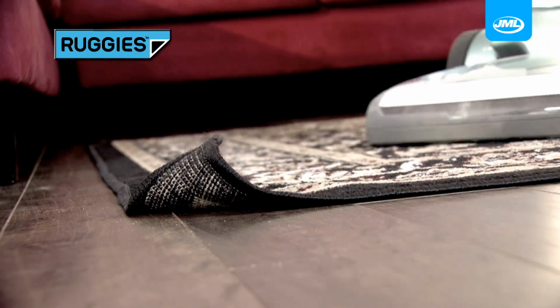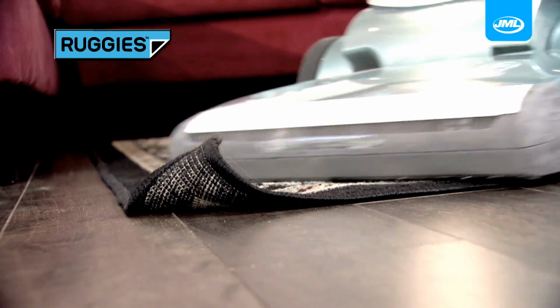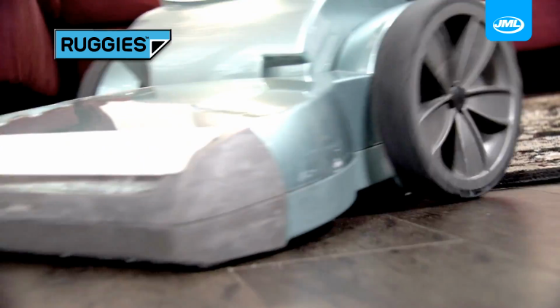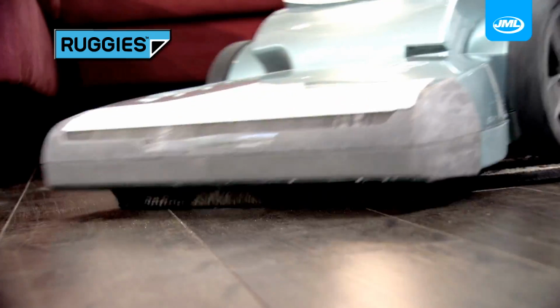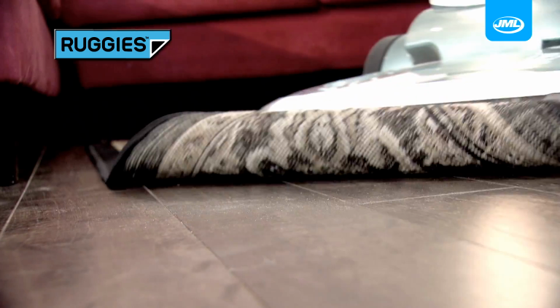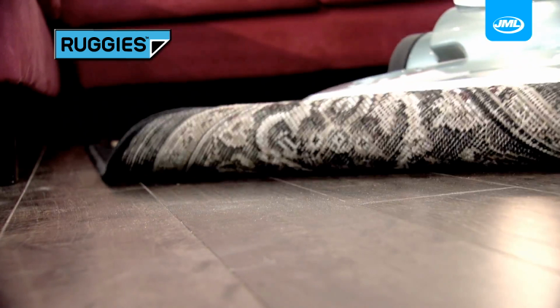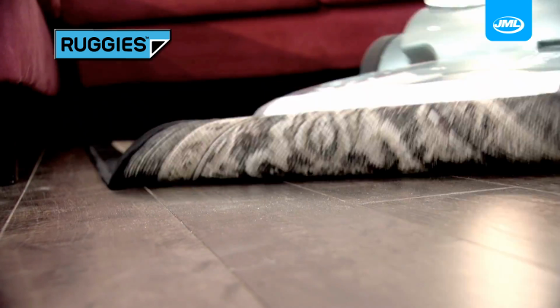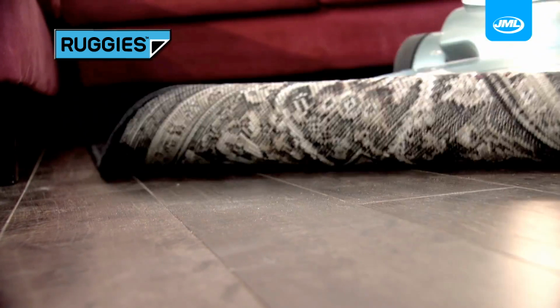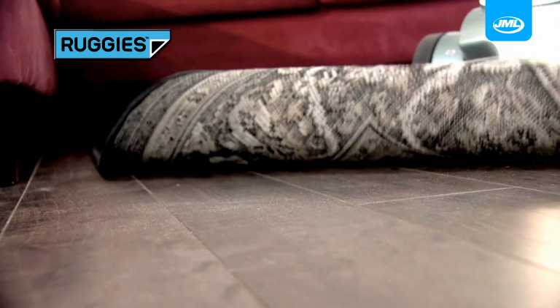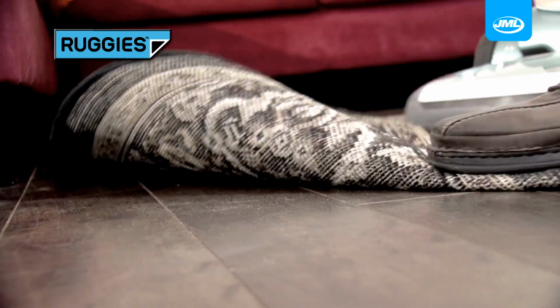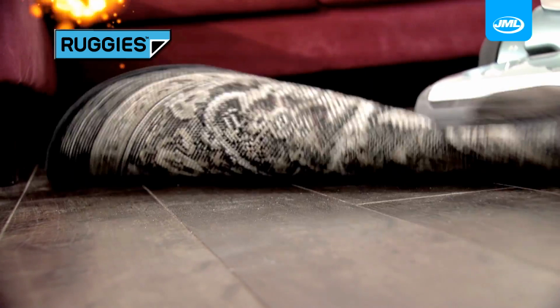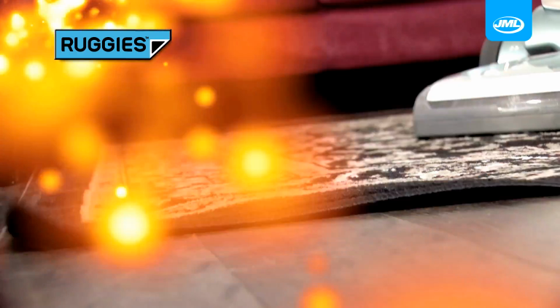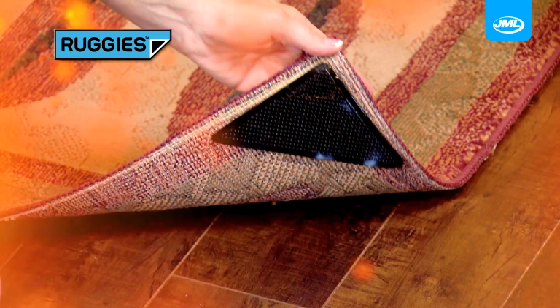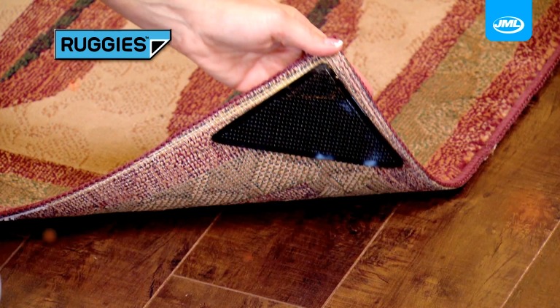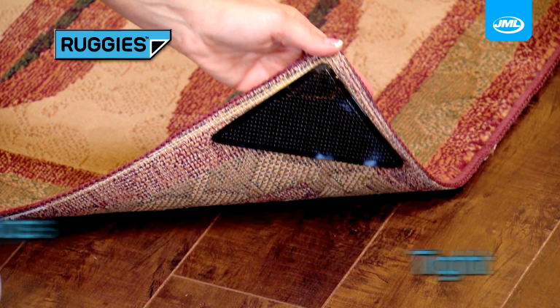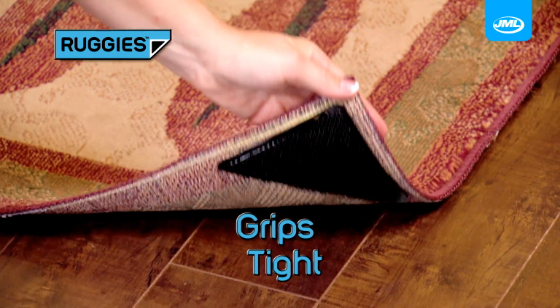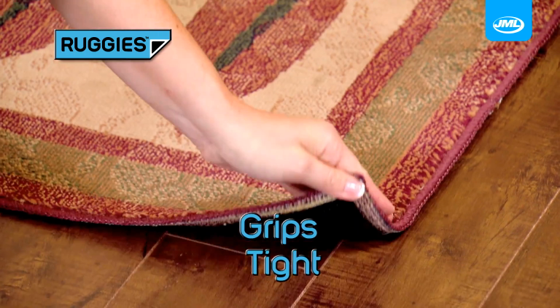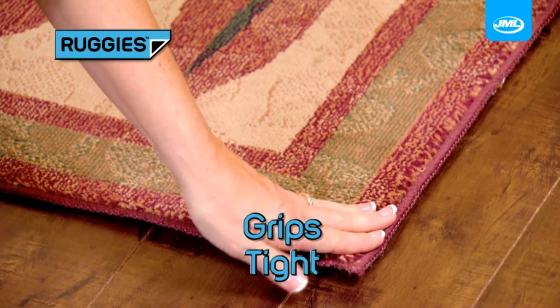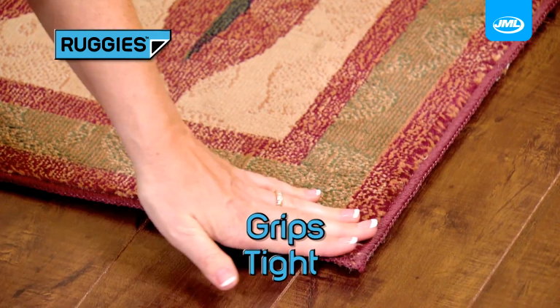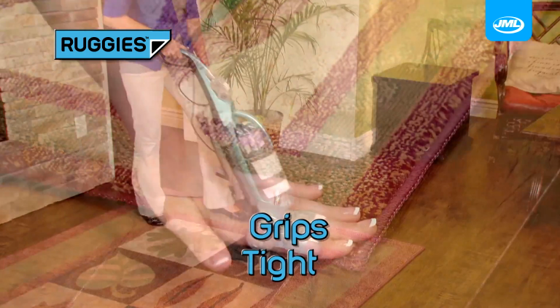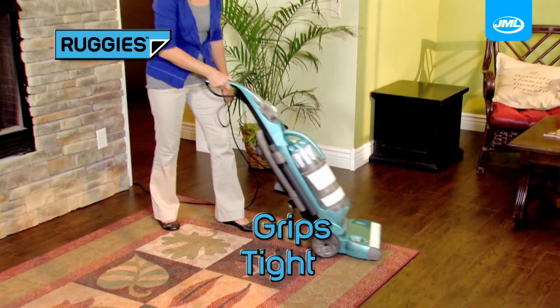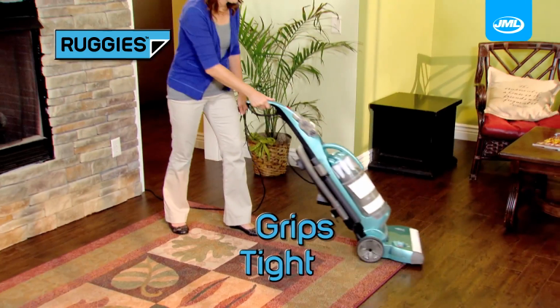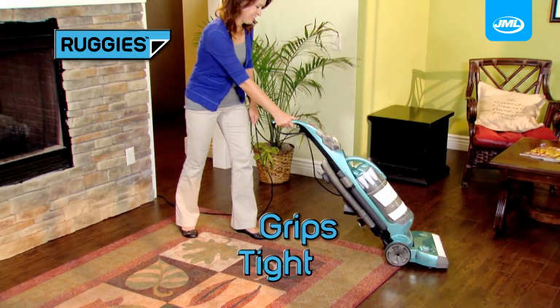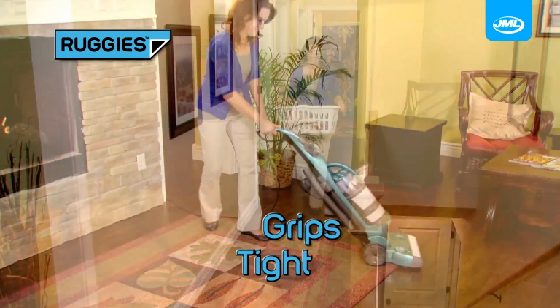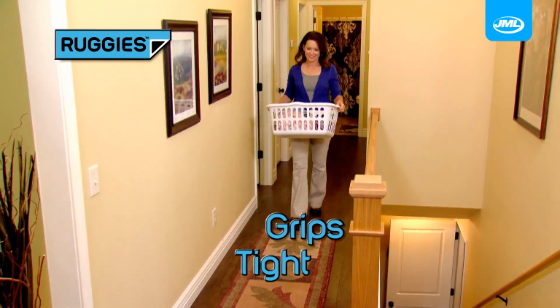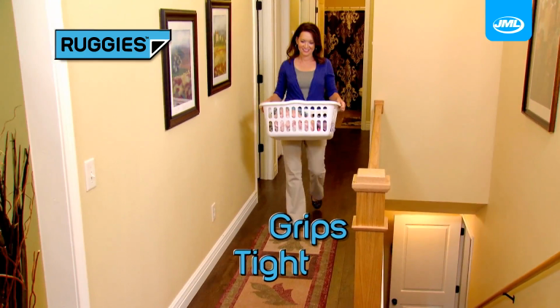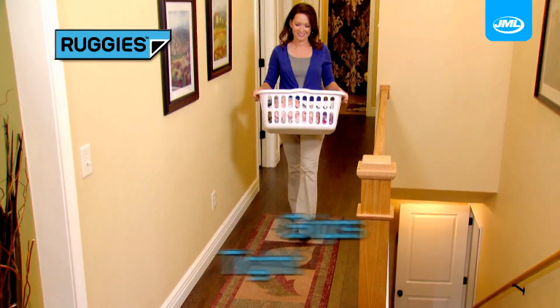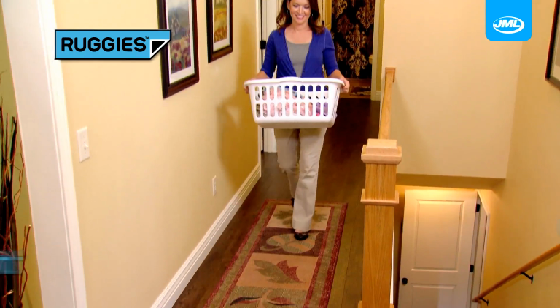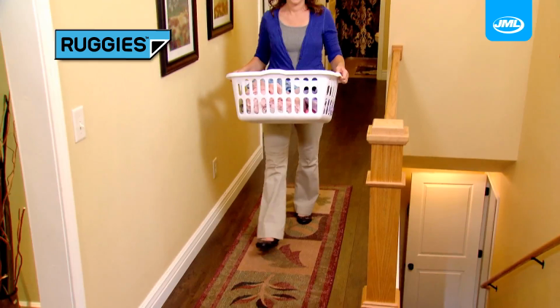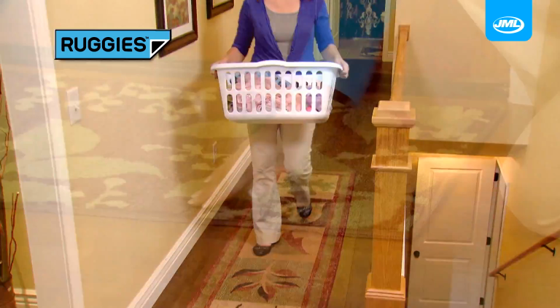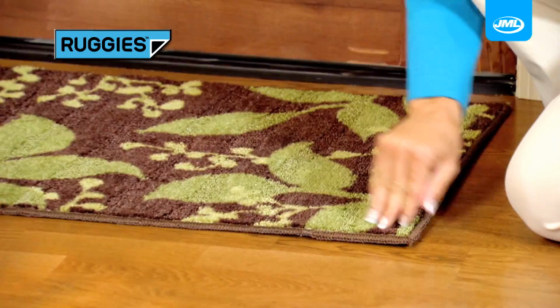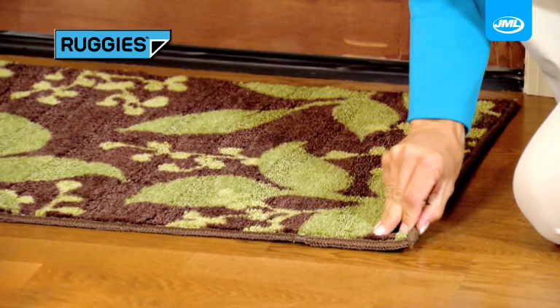Curling corners ruin rugs. They're a hassle to vacuum and easy to trip on. Ruggies hug corners down tight to the floor so you can vacuum and walk right over them without tripping.